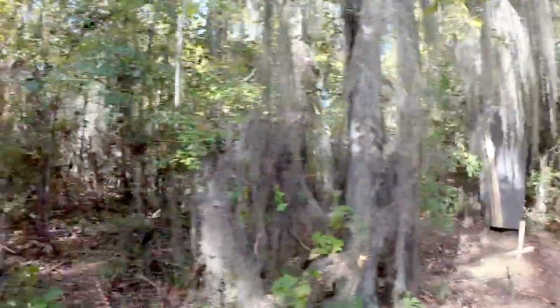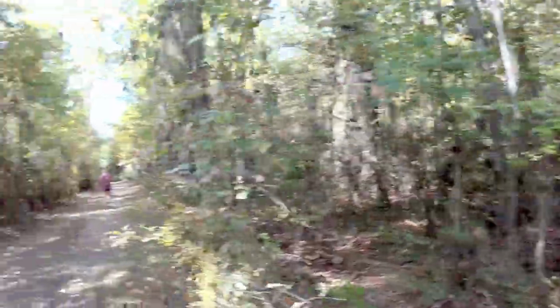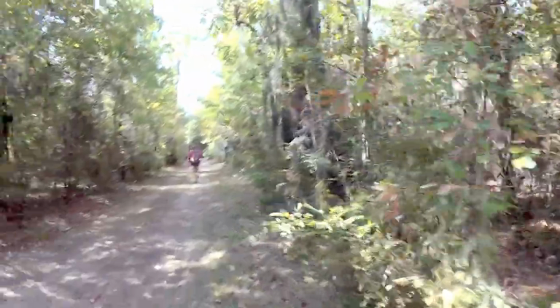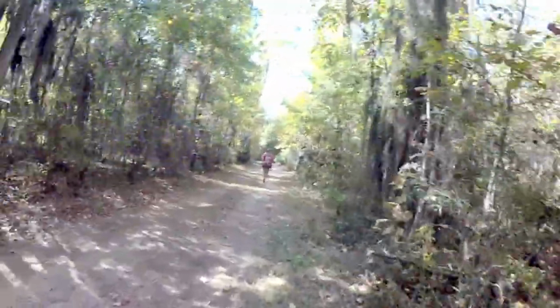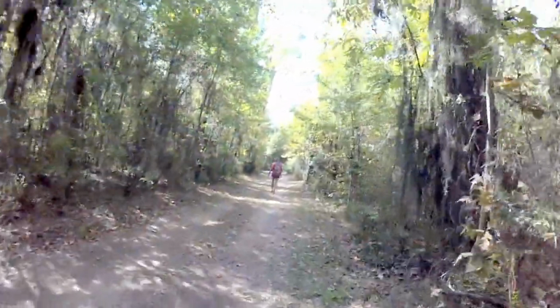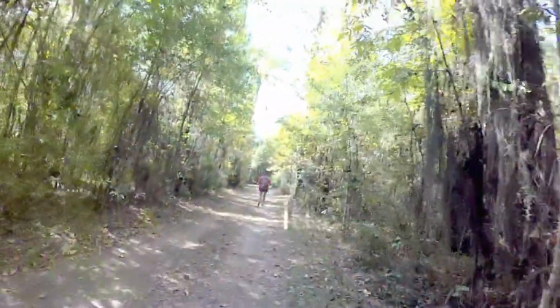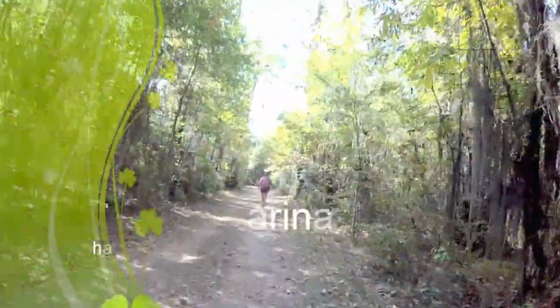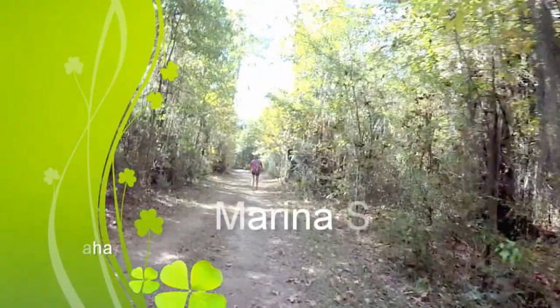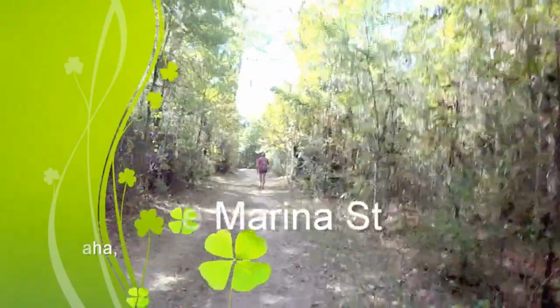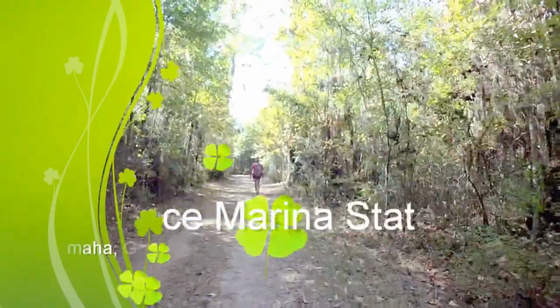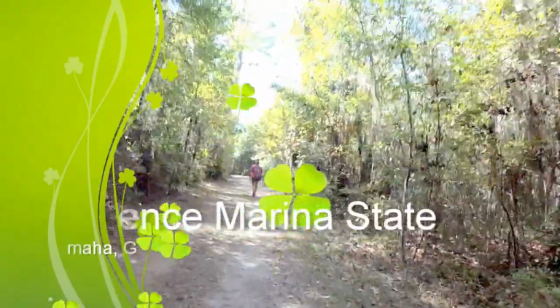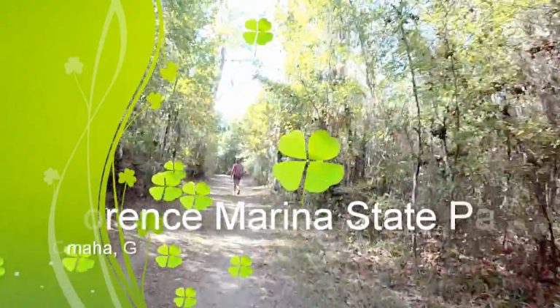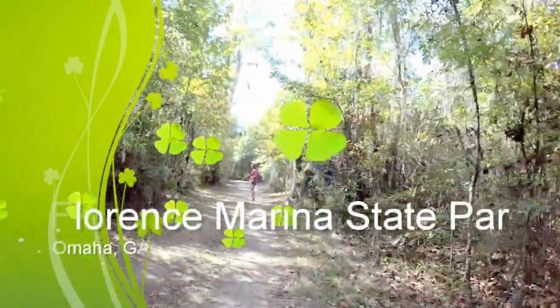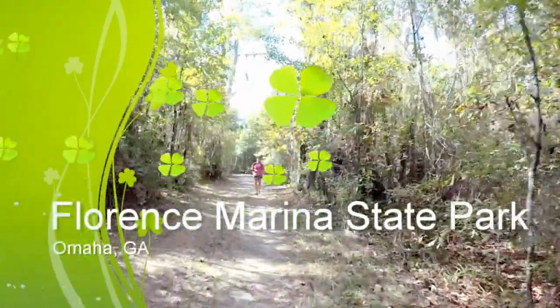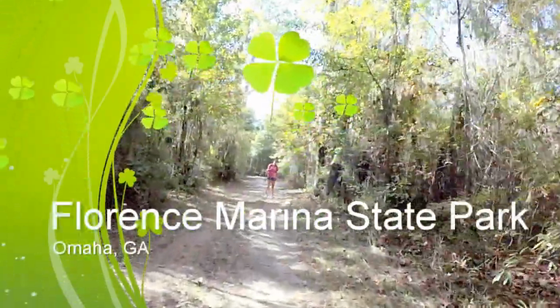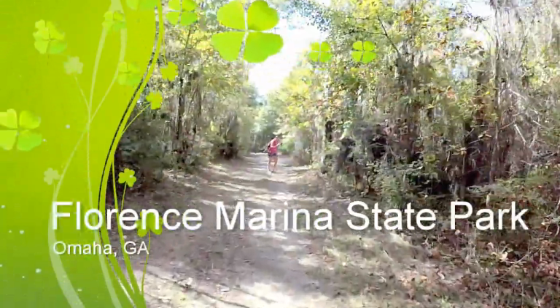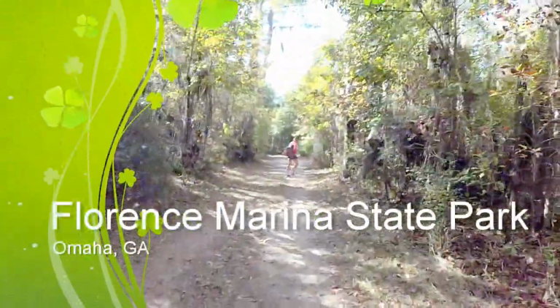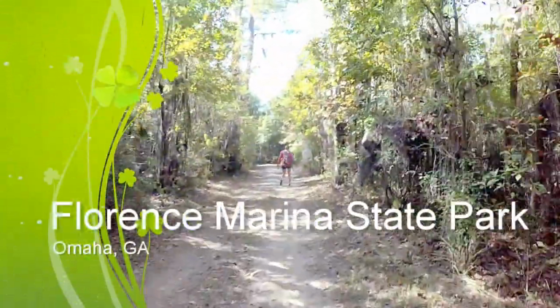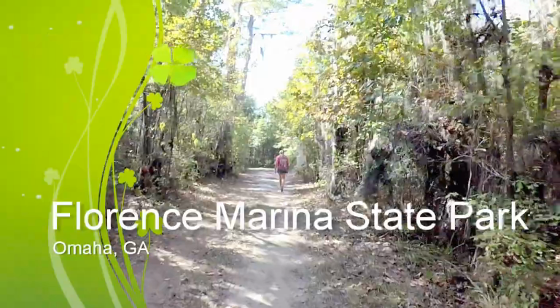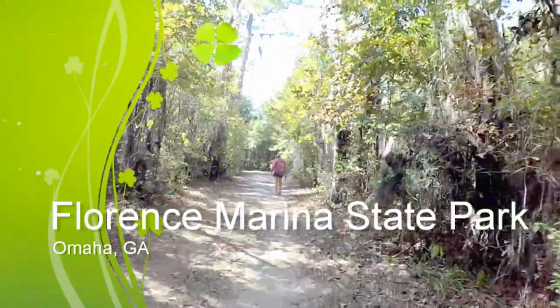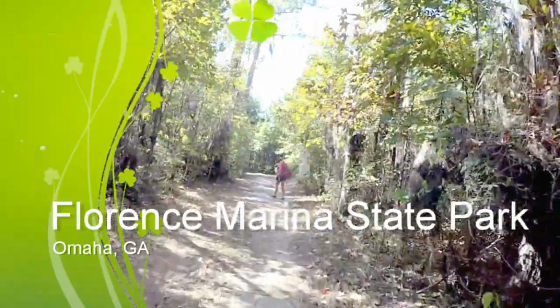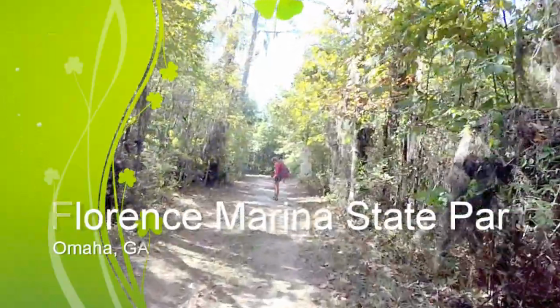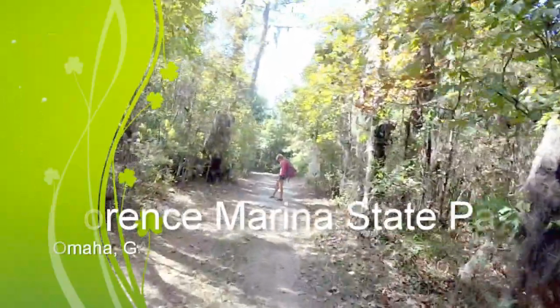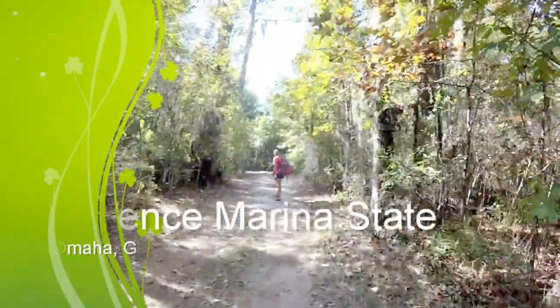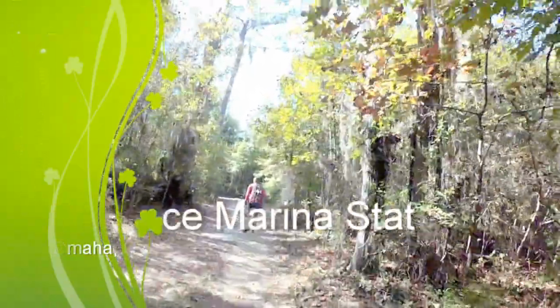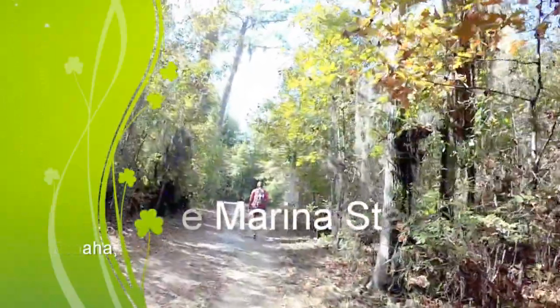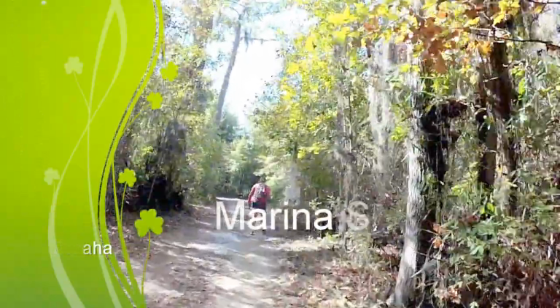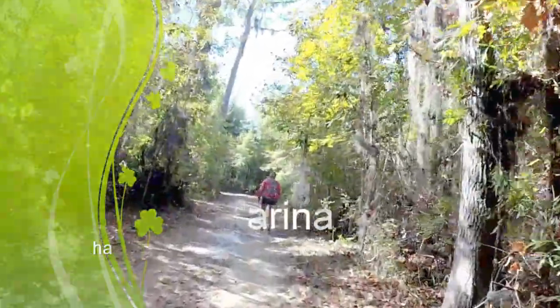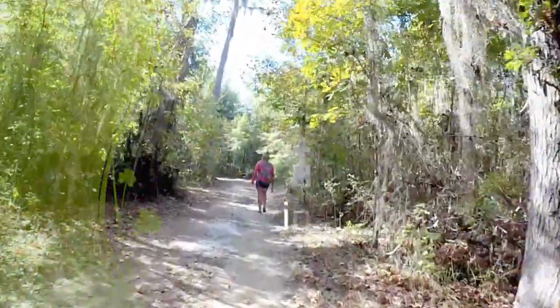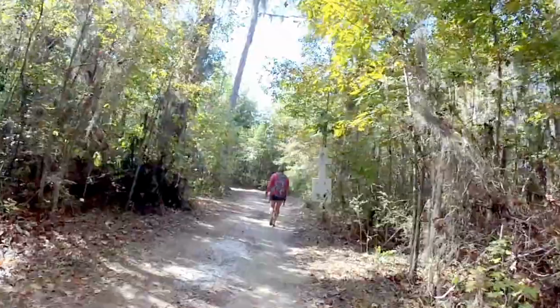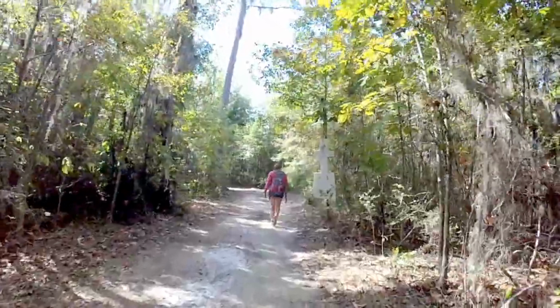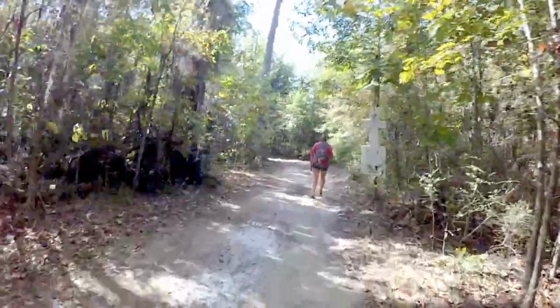Oh, welcome to — oh my gosh, I have no clue where we're at. Florence Marina. Florence Marina State Park. Somewhere down in south Georgia.